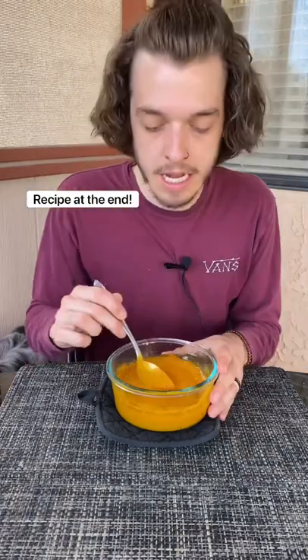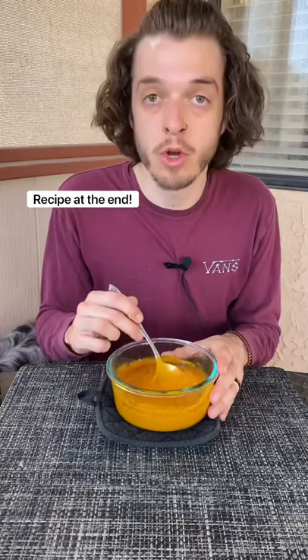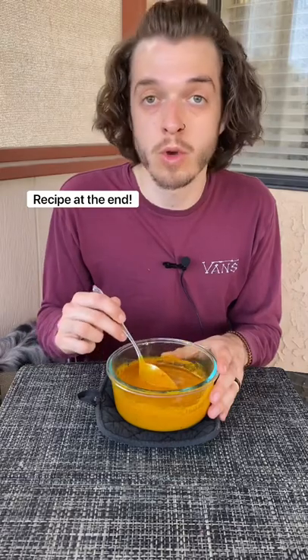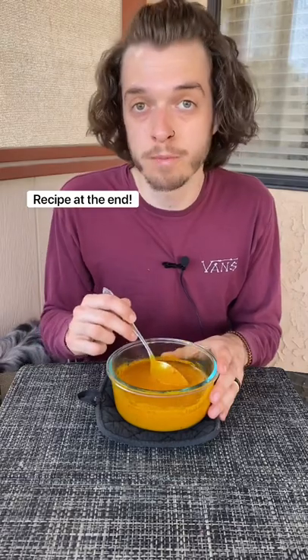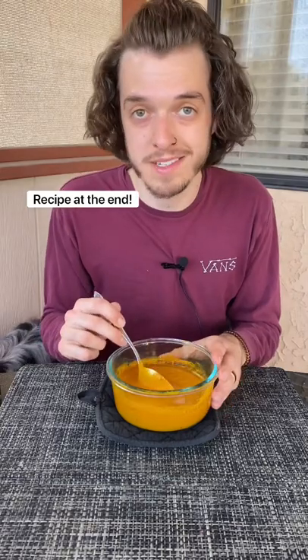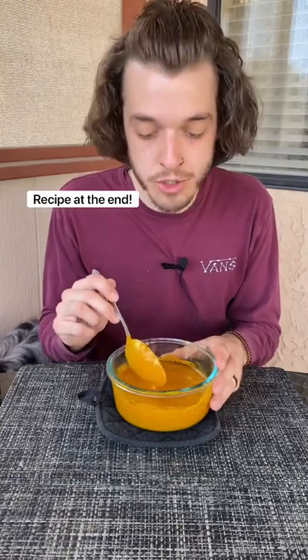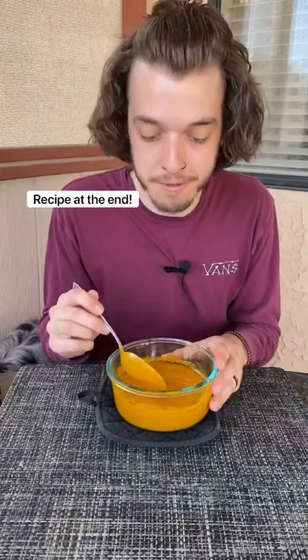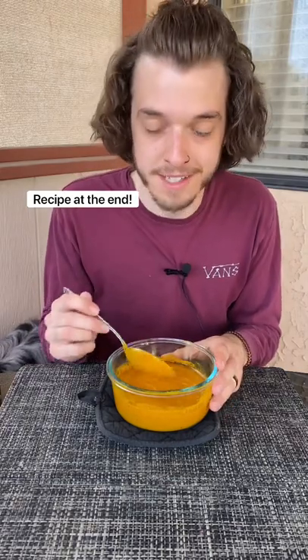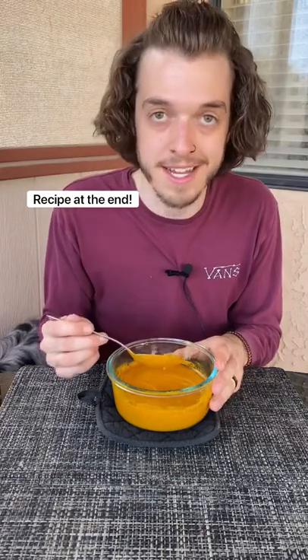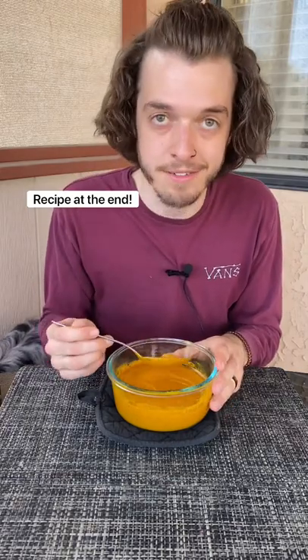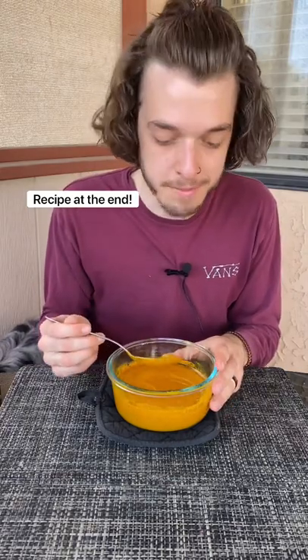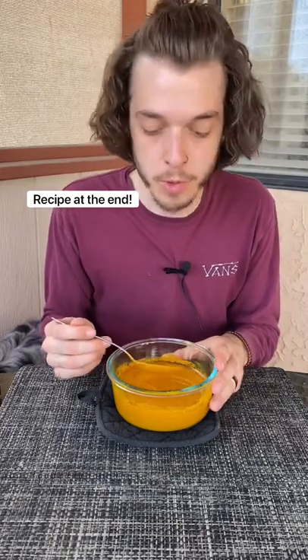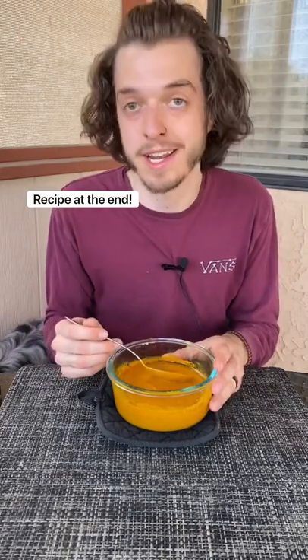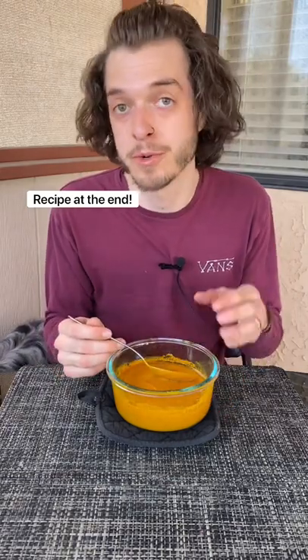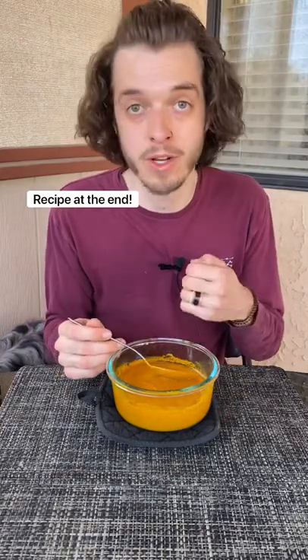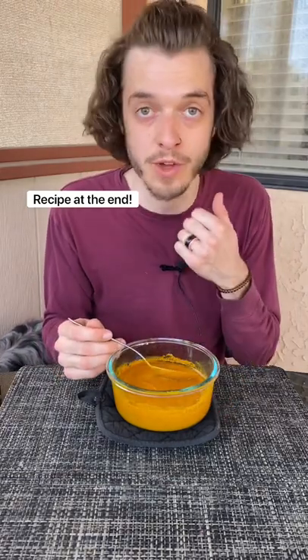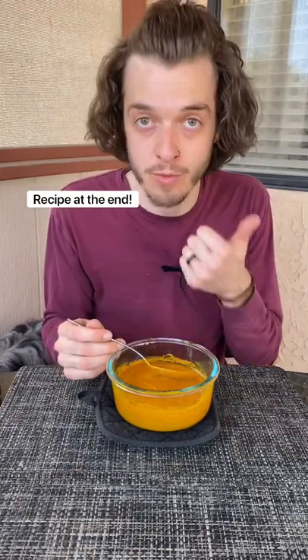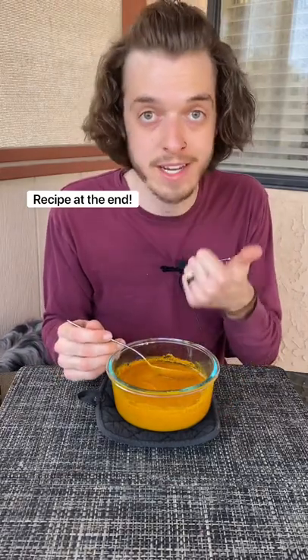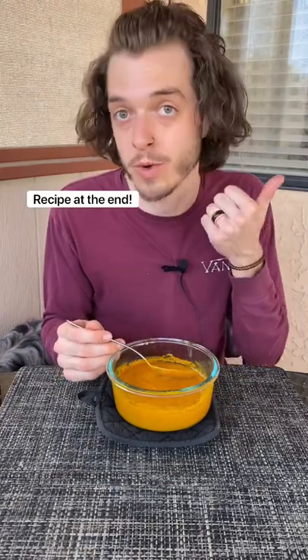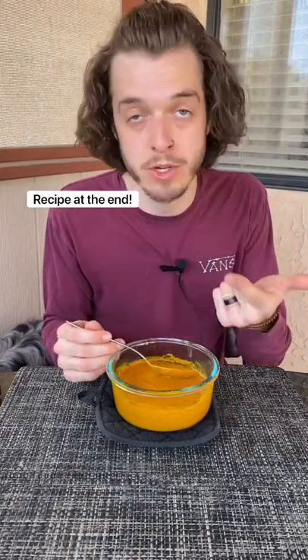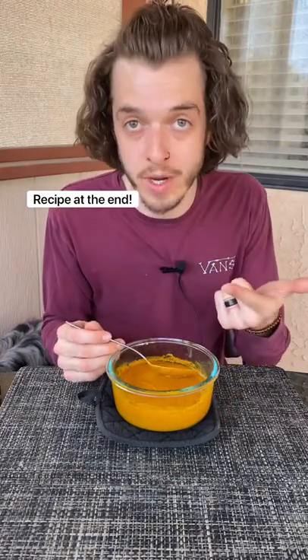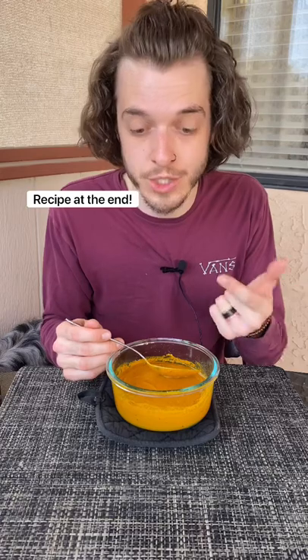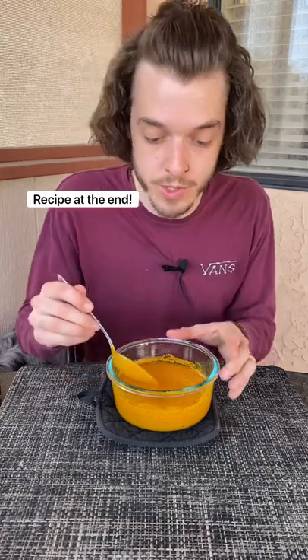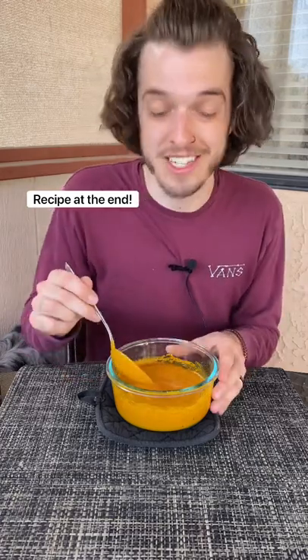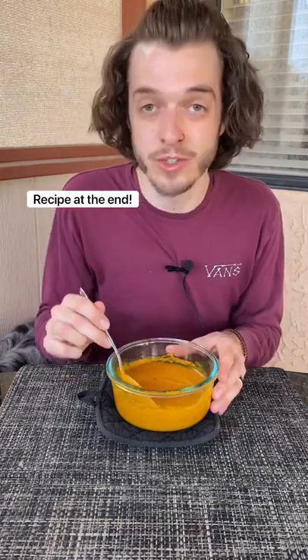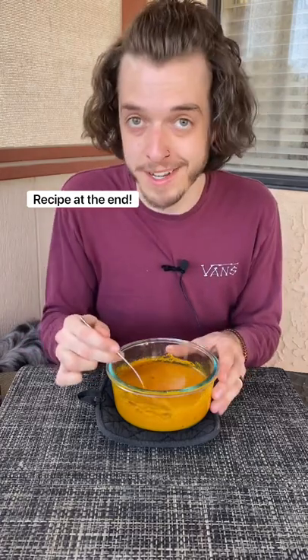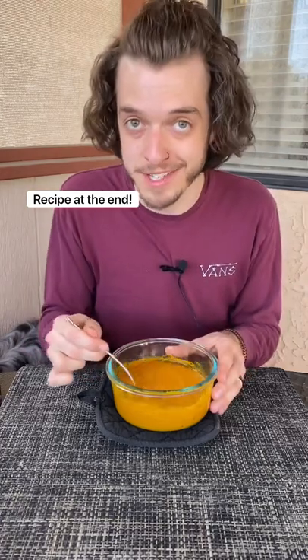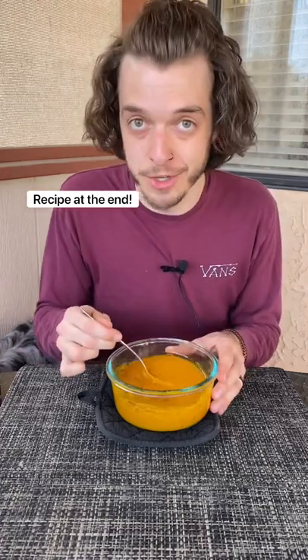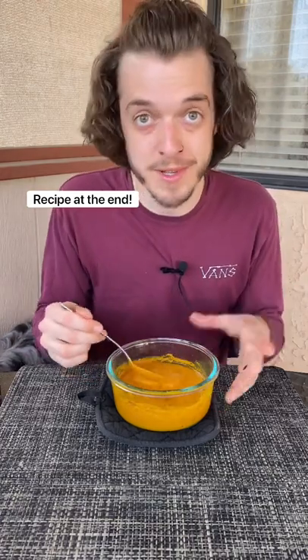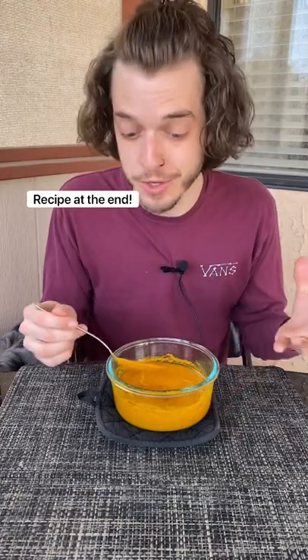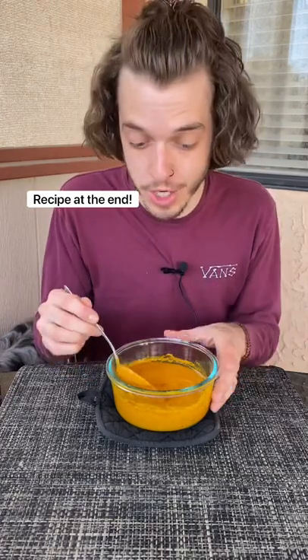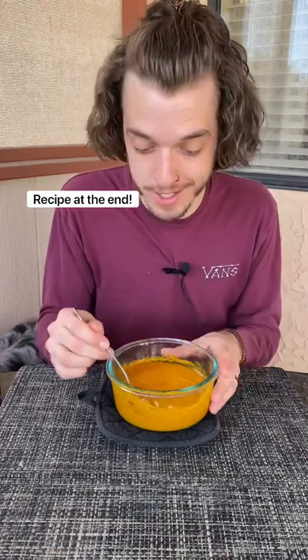And if you don't know, golden paste is a super effective anti-inflammatory. It can help your dogs with arthritis or hip and joint issues. It's also fantastic for humans, so you can share it together.